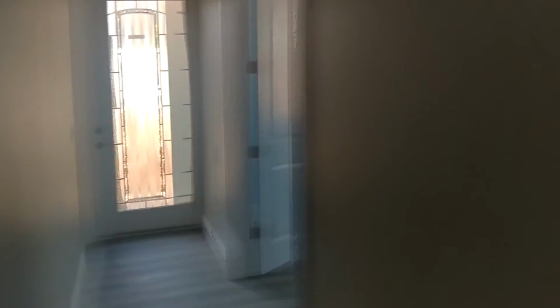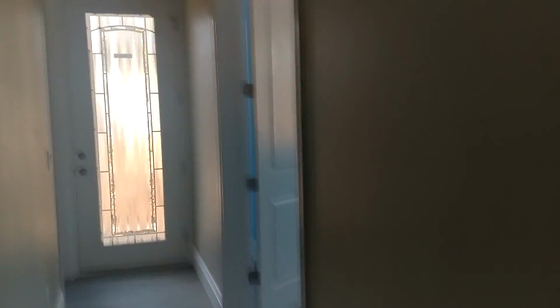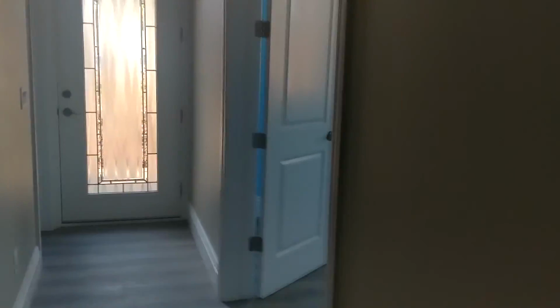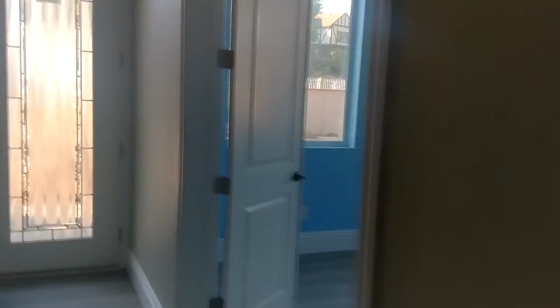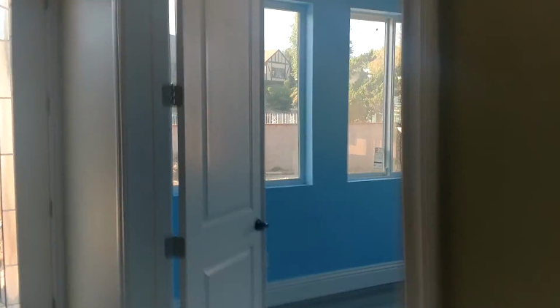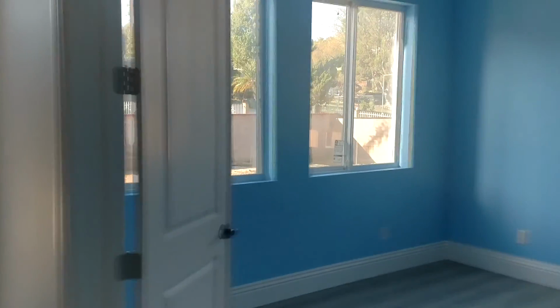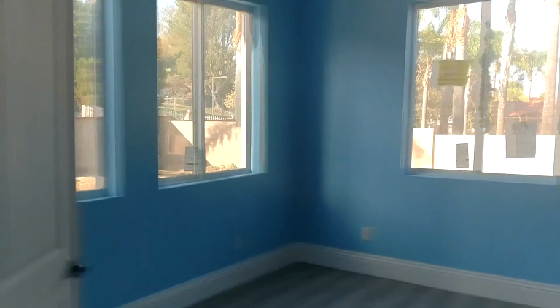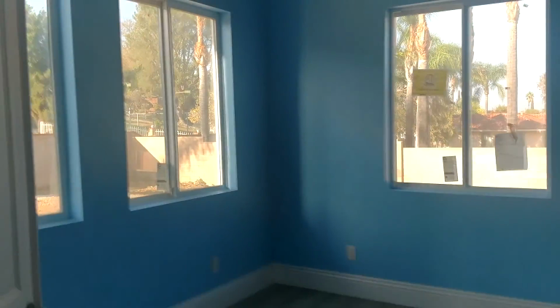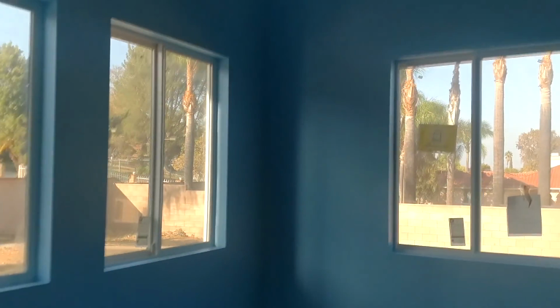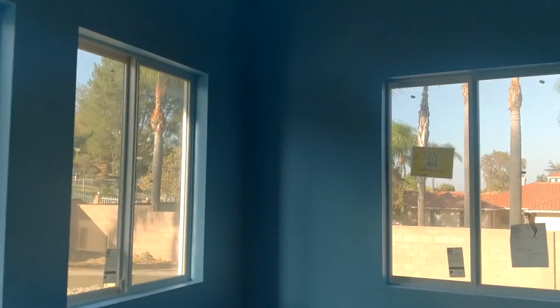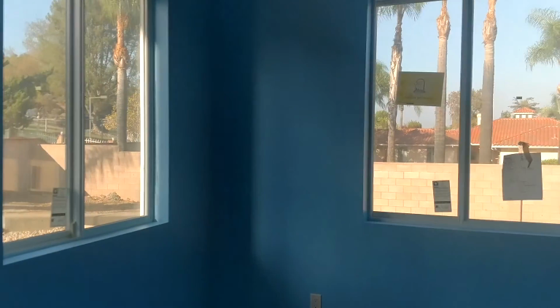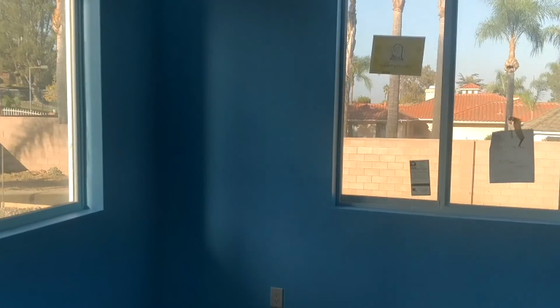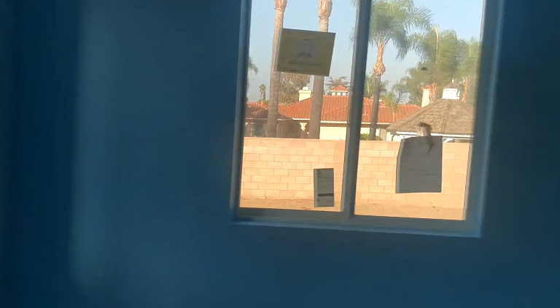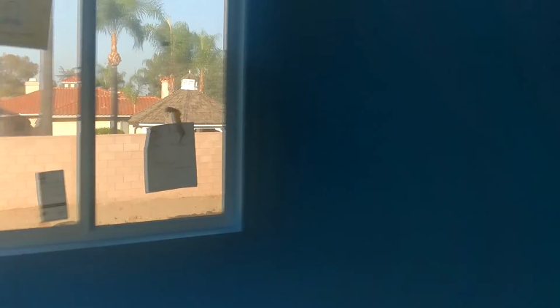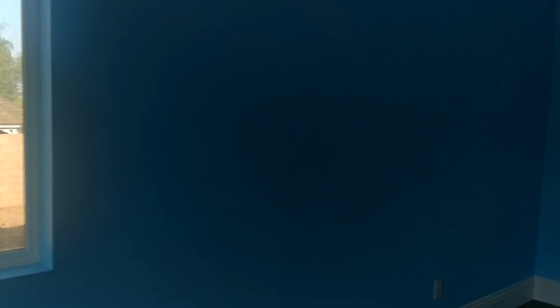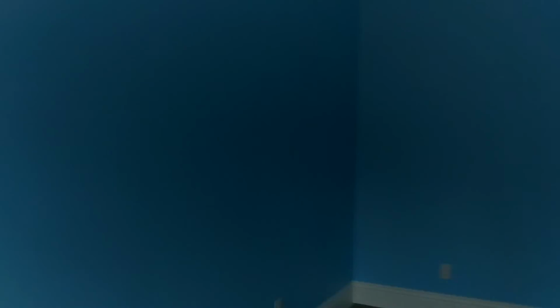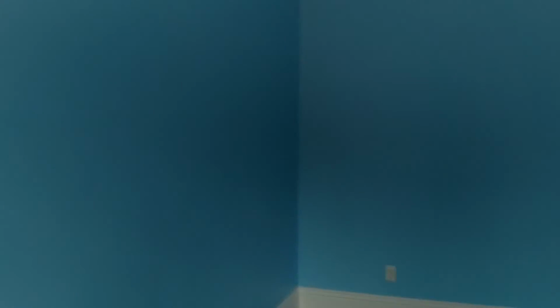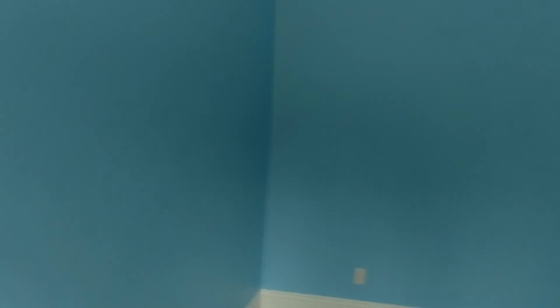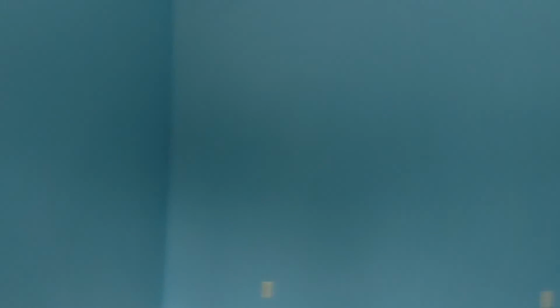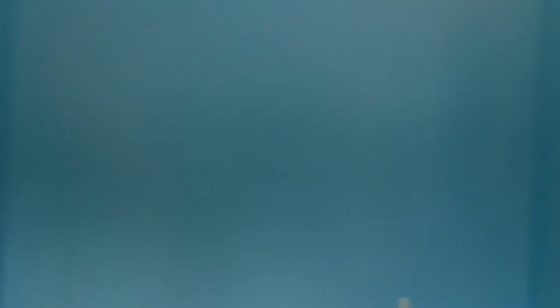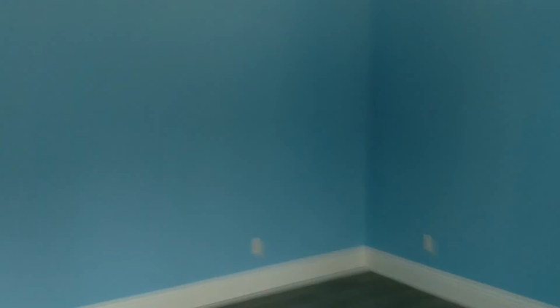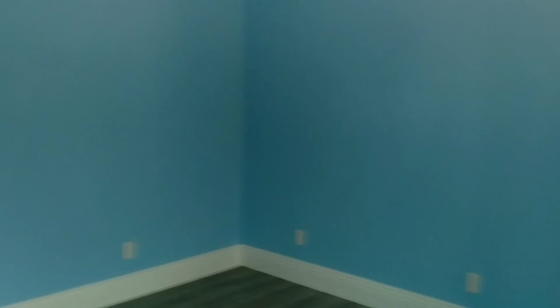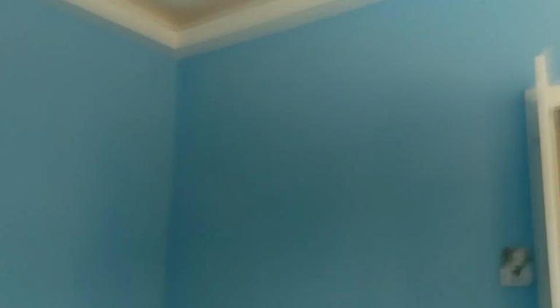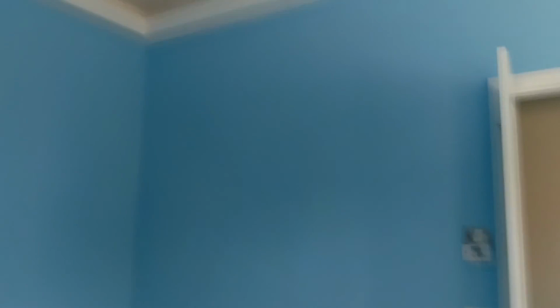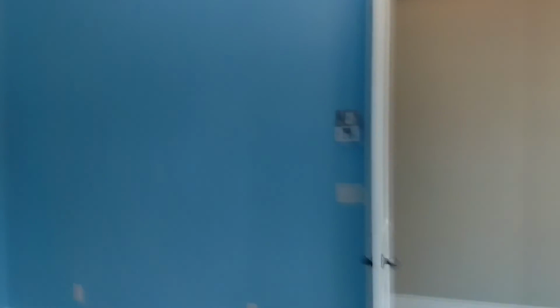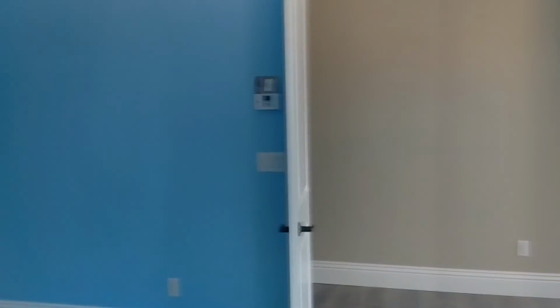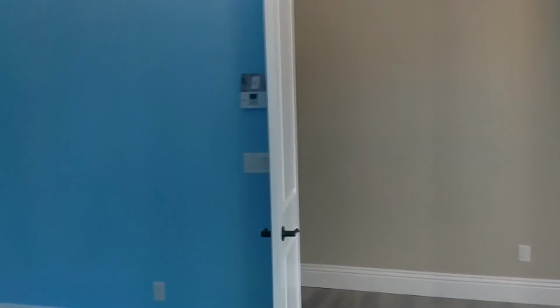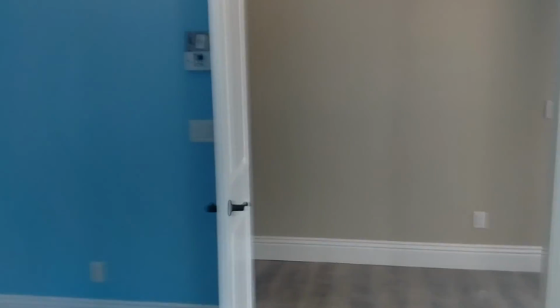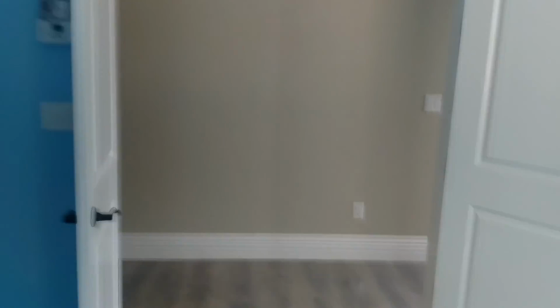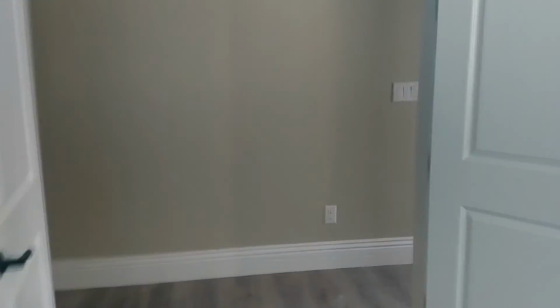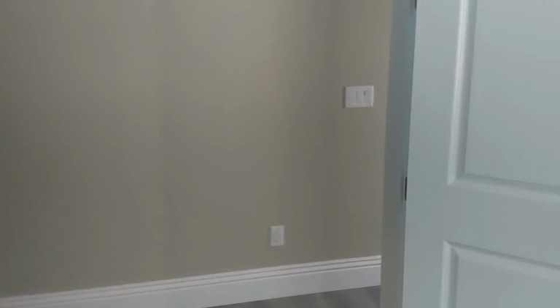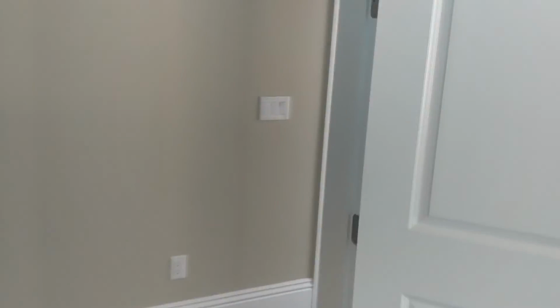Finally decided I'm going to repaint the office. This color is just not working for me at all. I really, really tried to make it work but I don't like it, so I'm going to redo it.